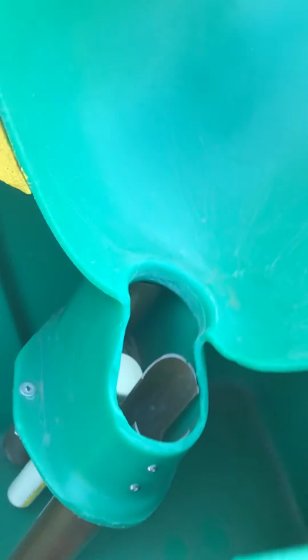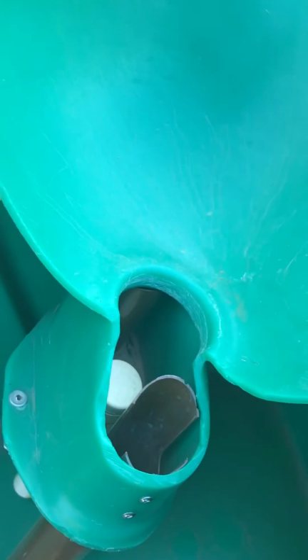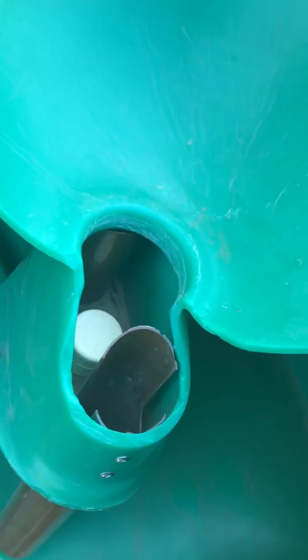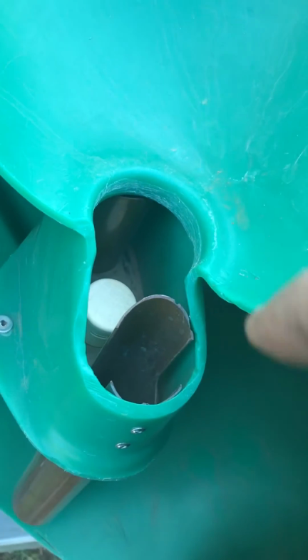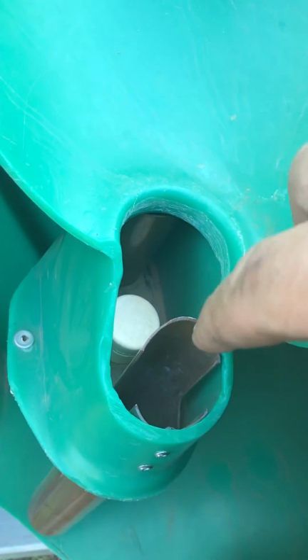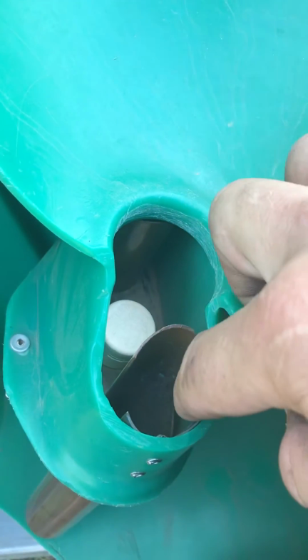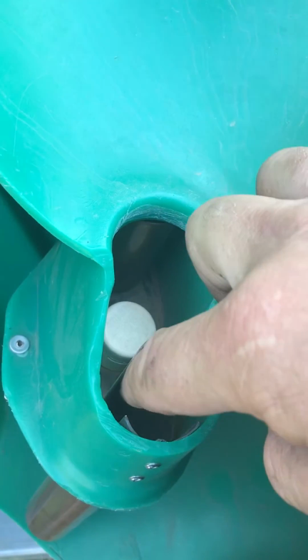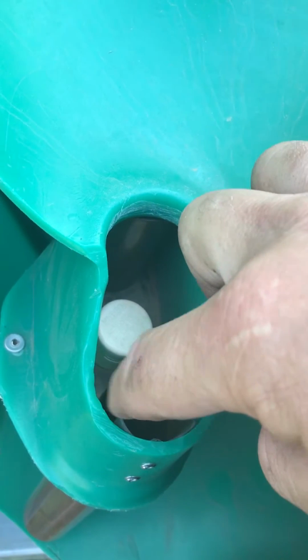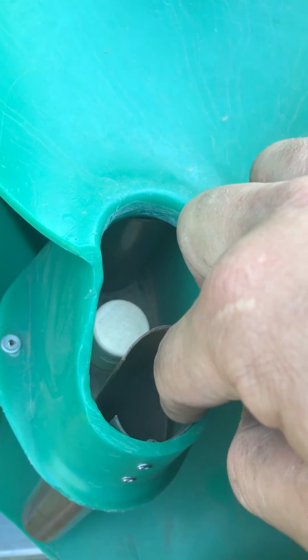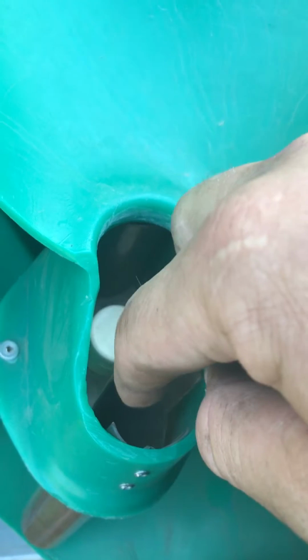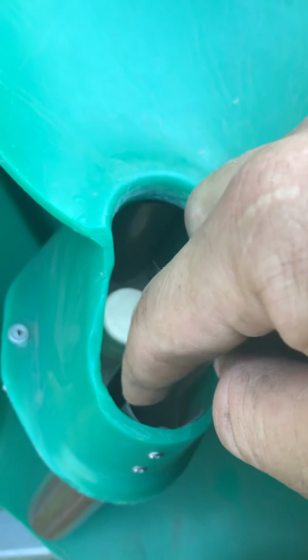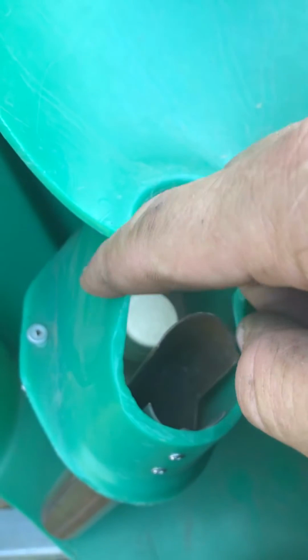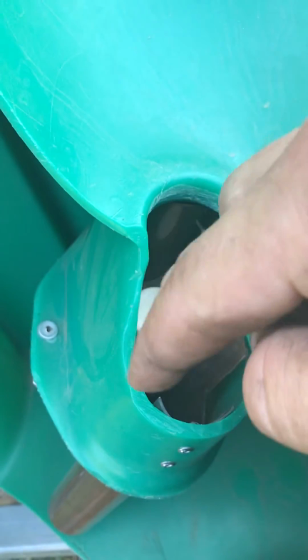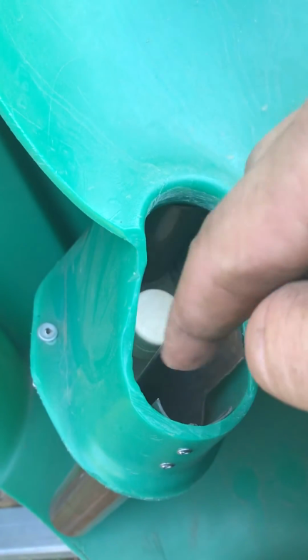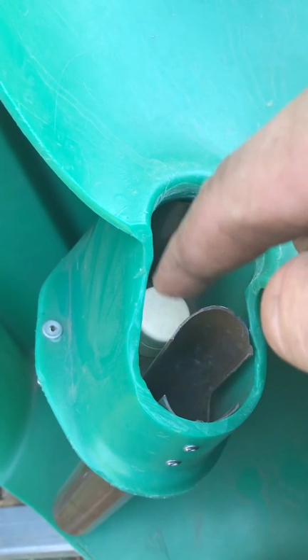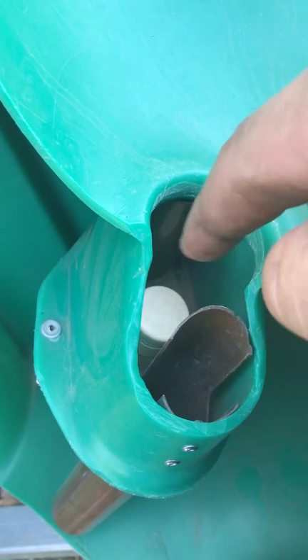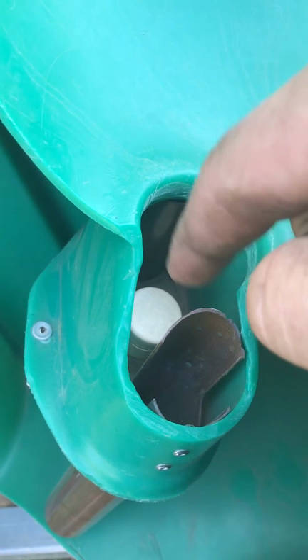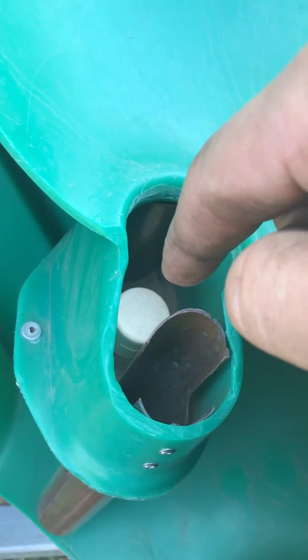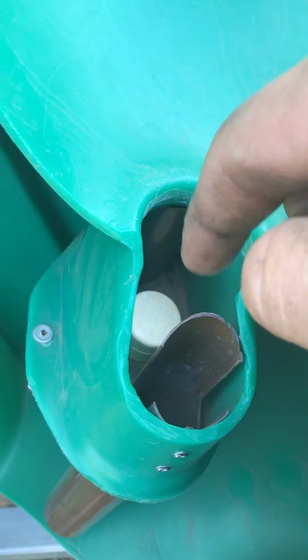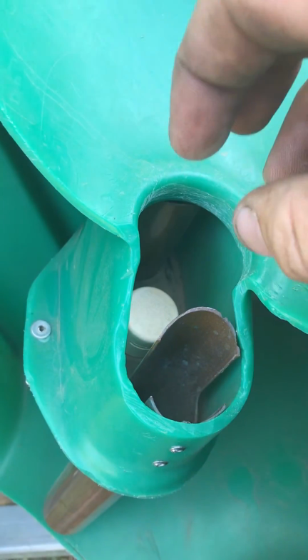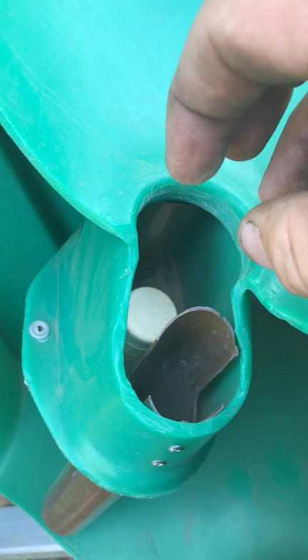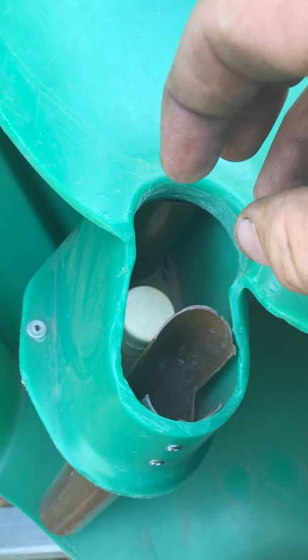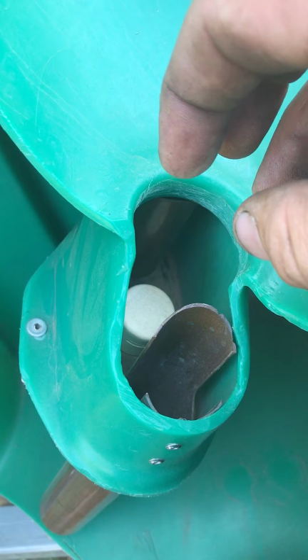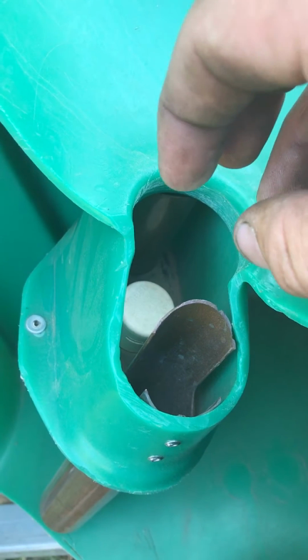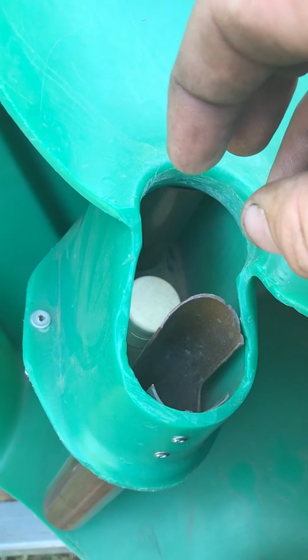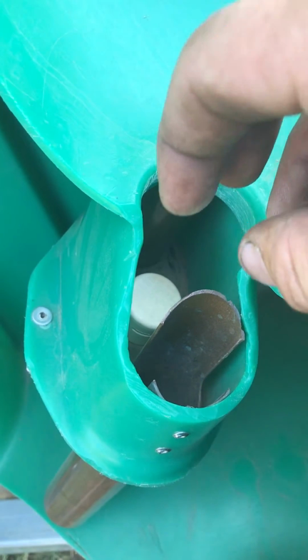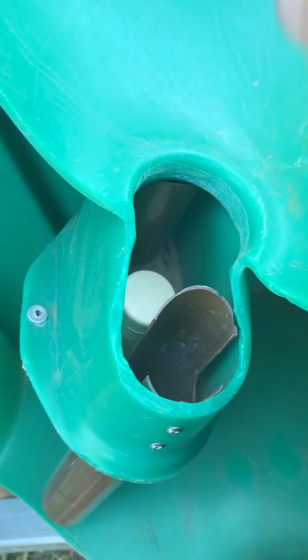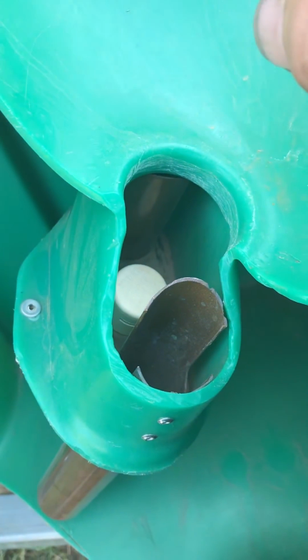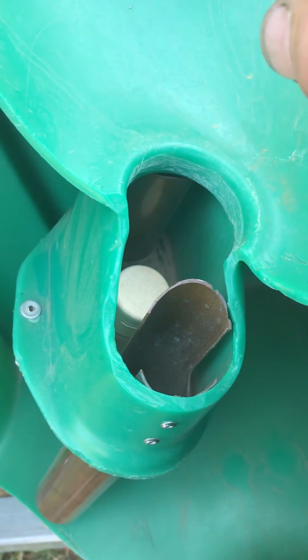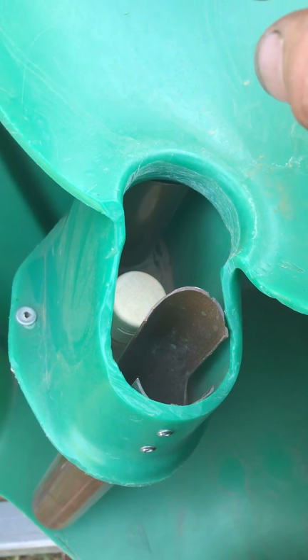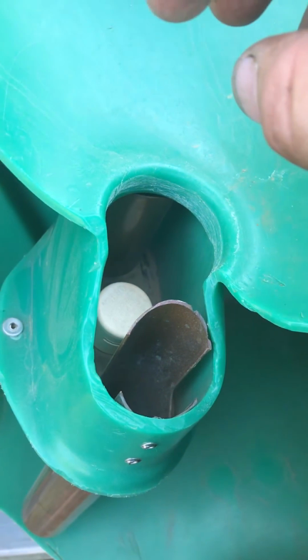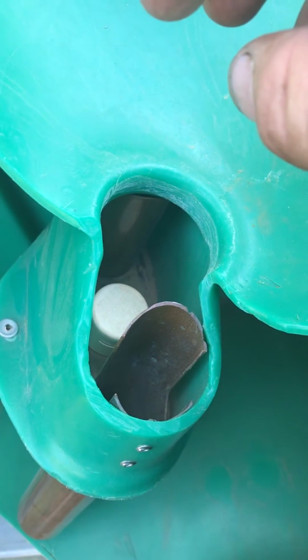If you look on the inside here, you'll see these copper pipes have slots on them. So when the water comes out, it causes the water to swirl. So if they drop any feed into there, the feed will stay in suspension and they'll suck it back up, and it stays very clean.